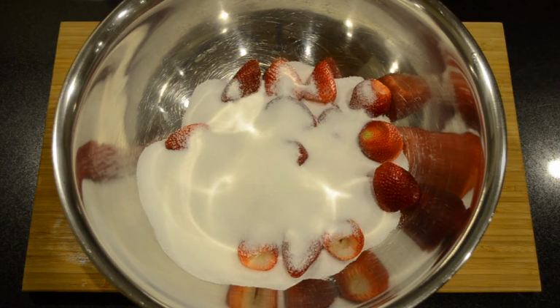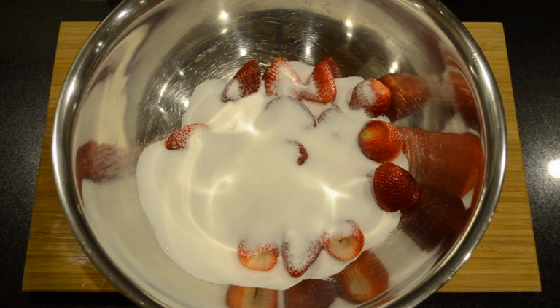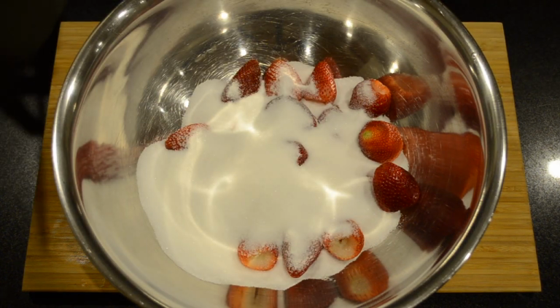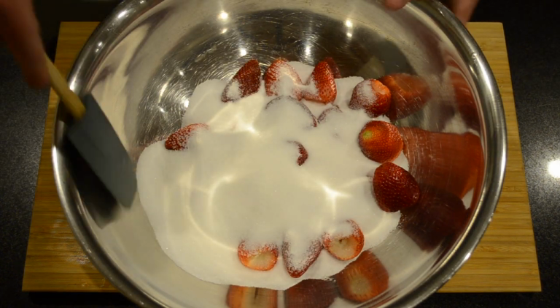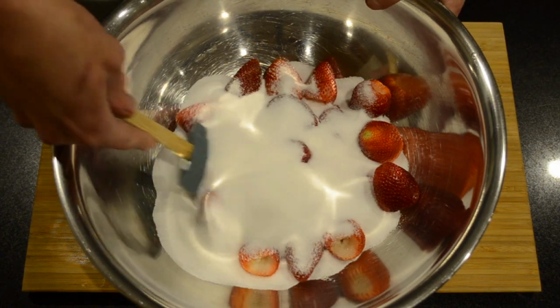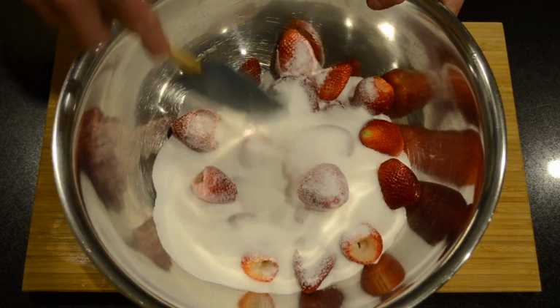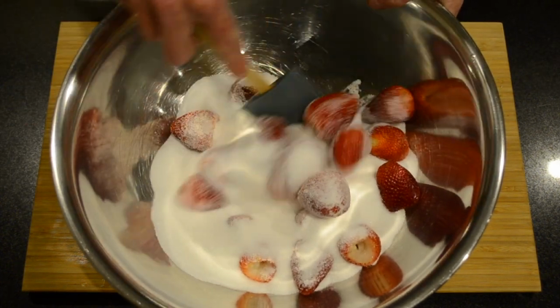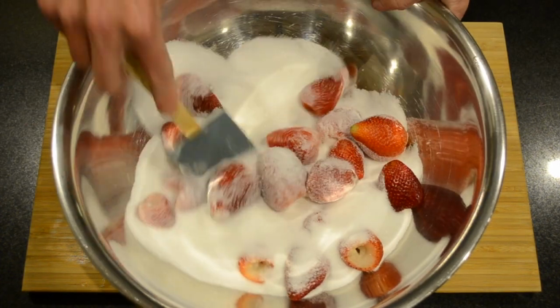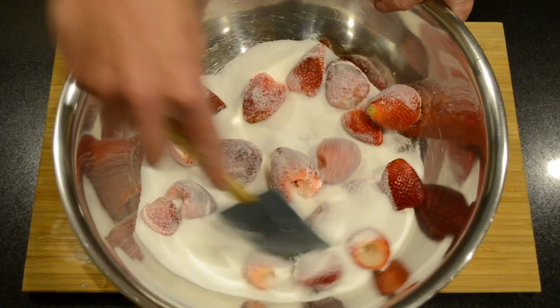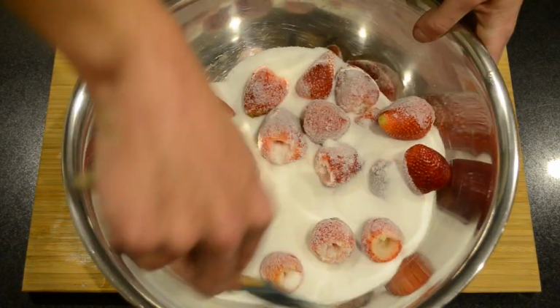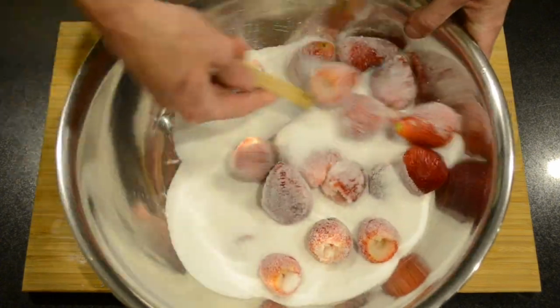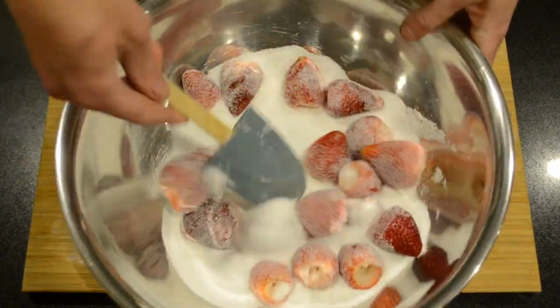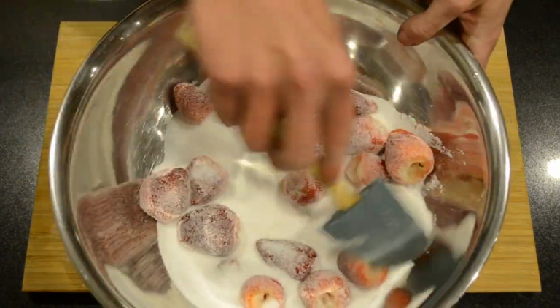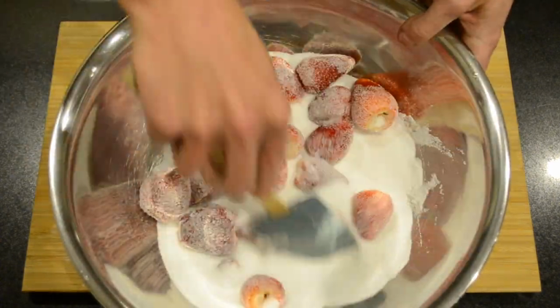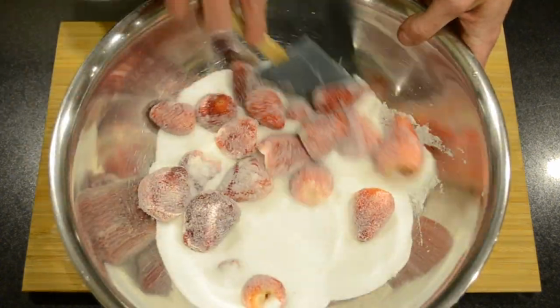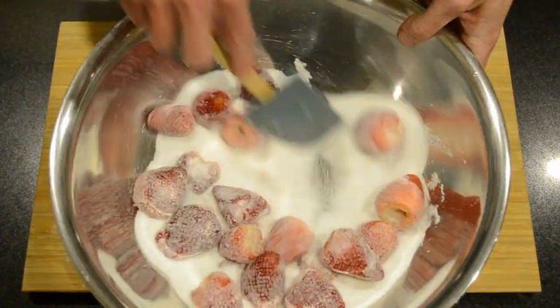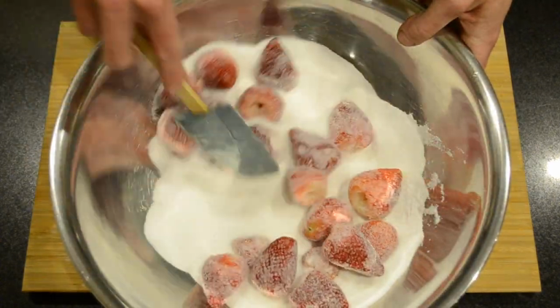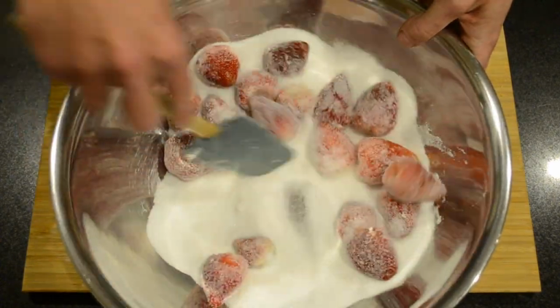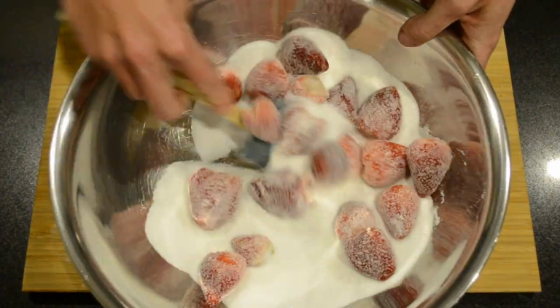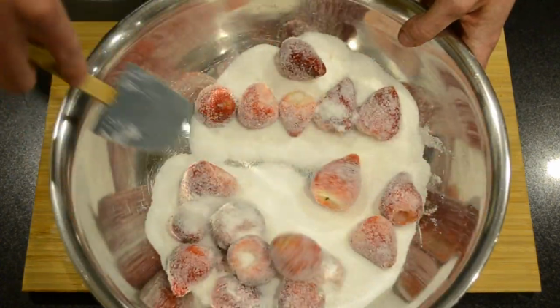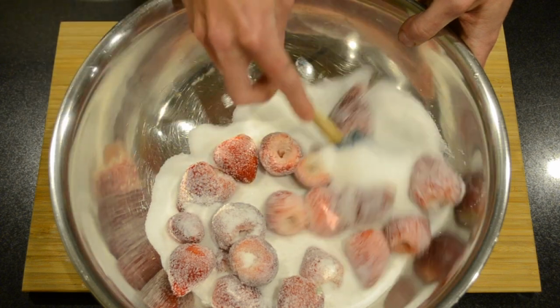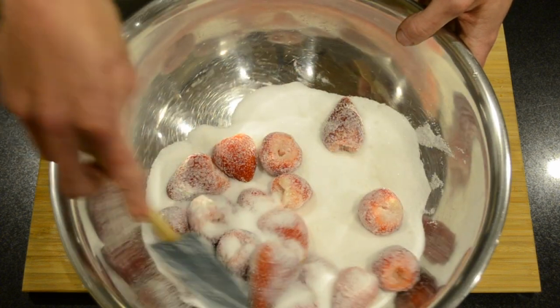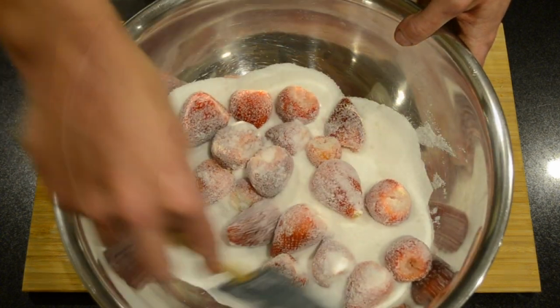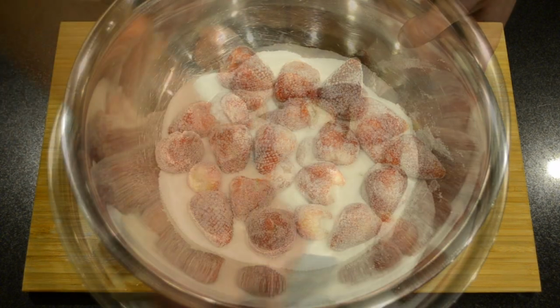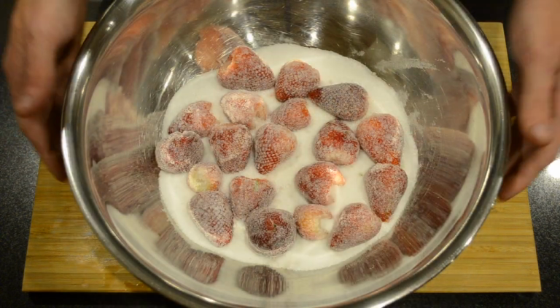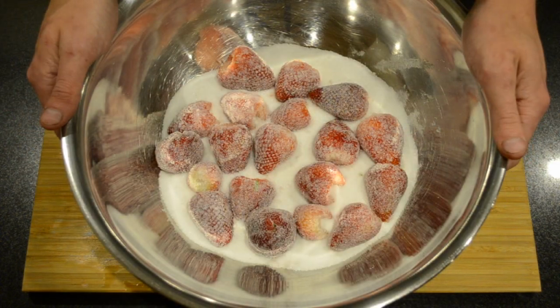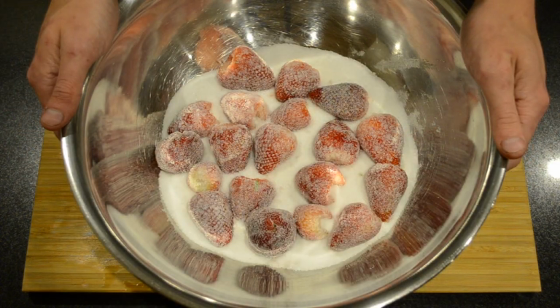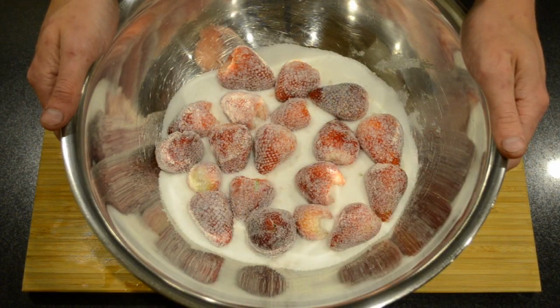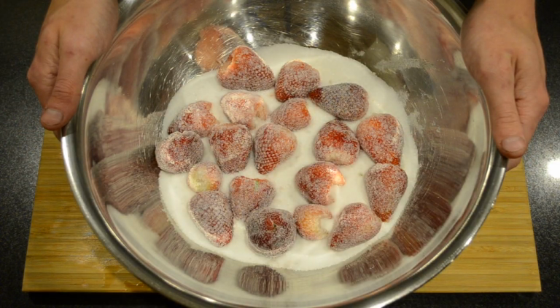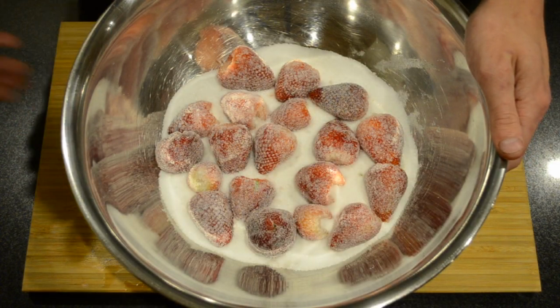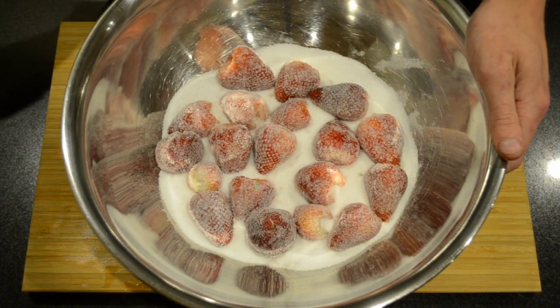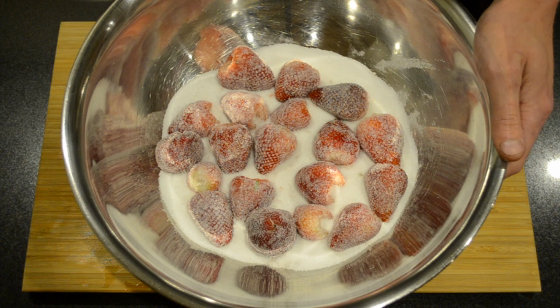Using a spoon or a spatula I'm just going to mix all of the sugar into the strawberries. And what this does is it starts to macerate the strawberries, which means drawing the moisture out.